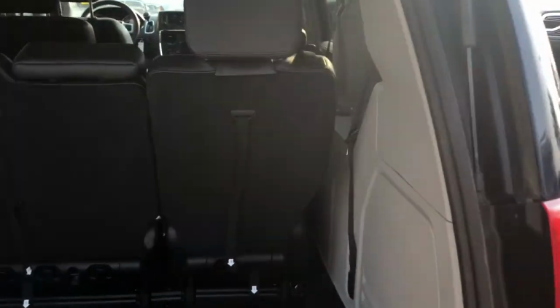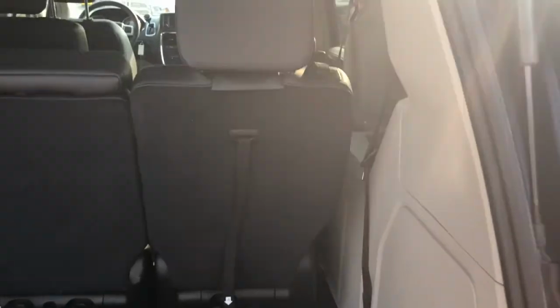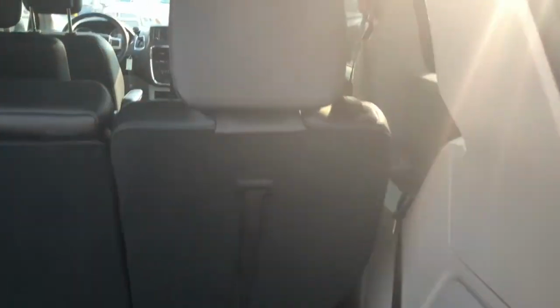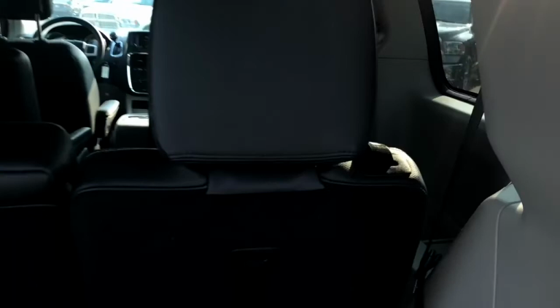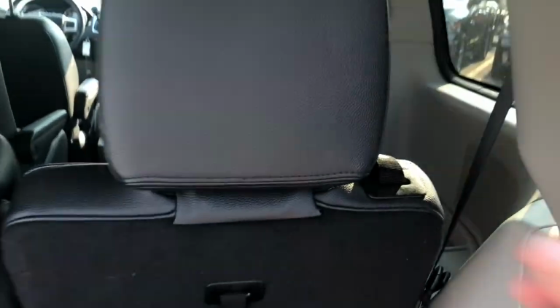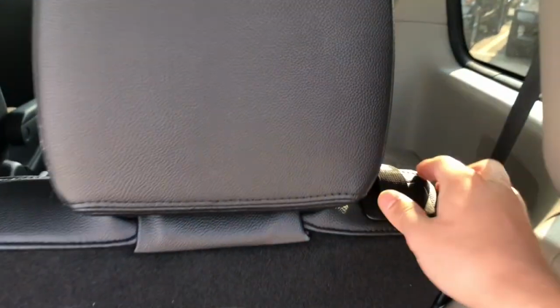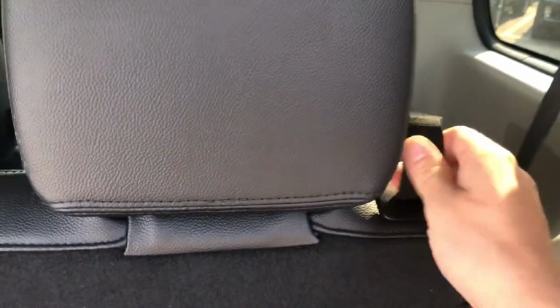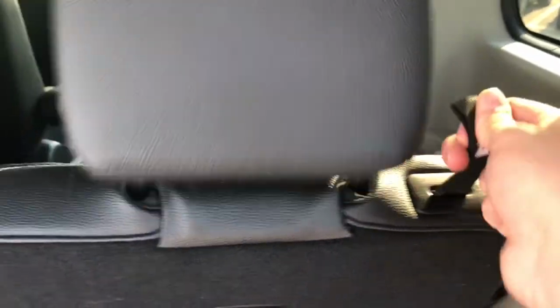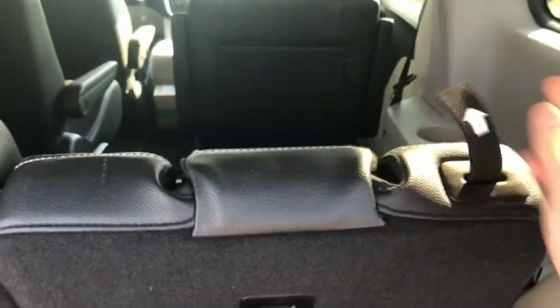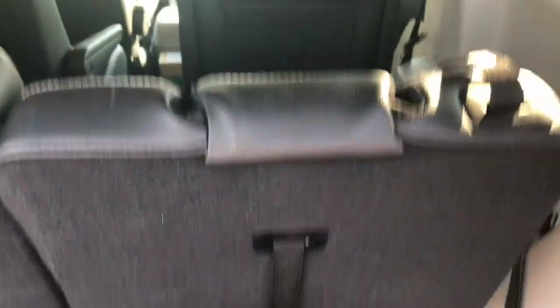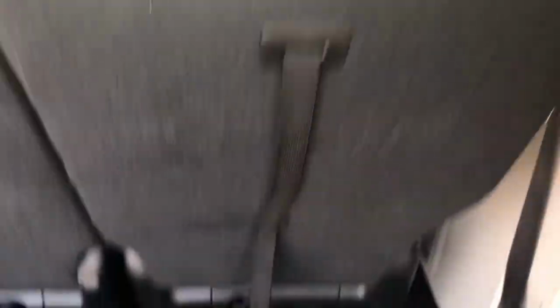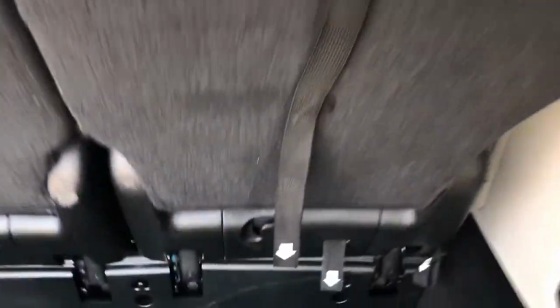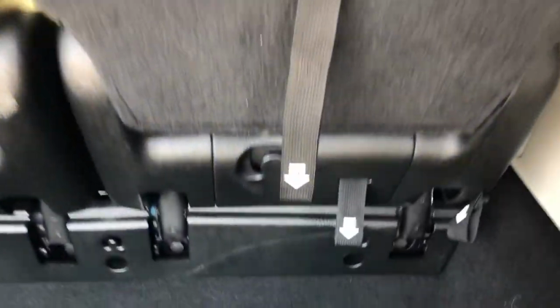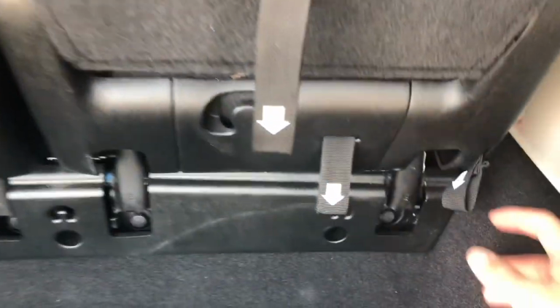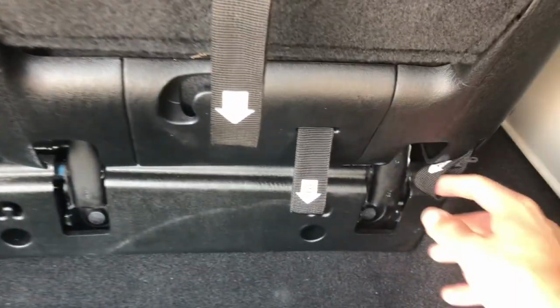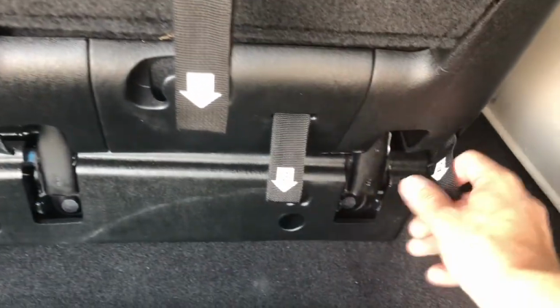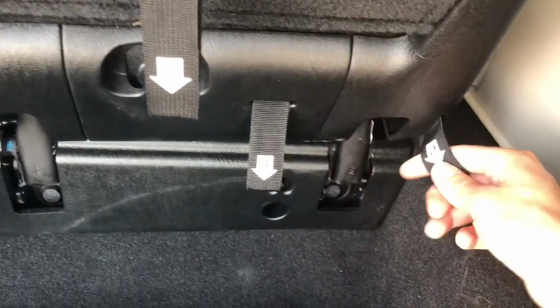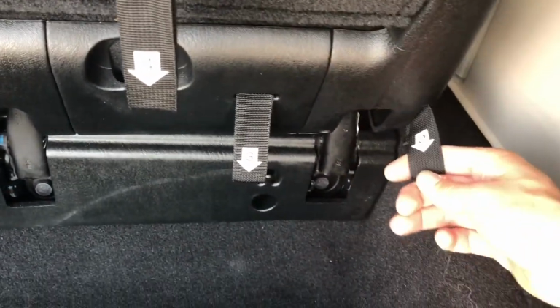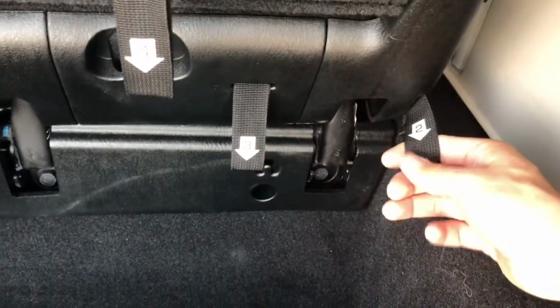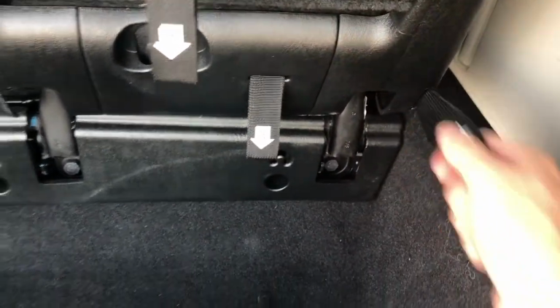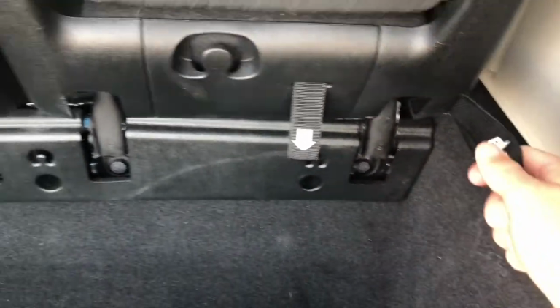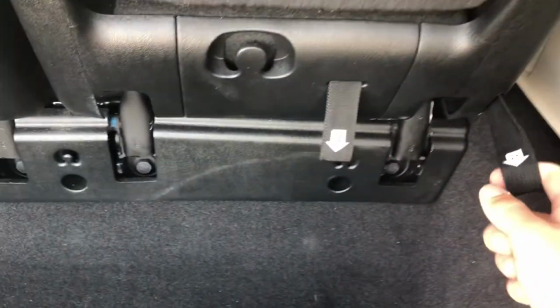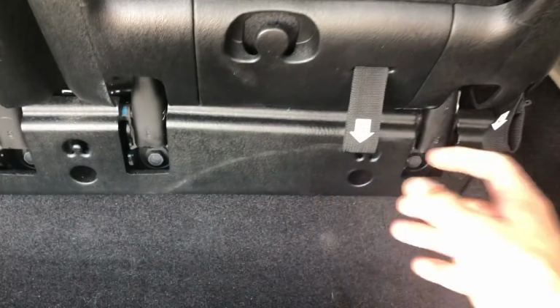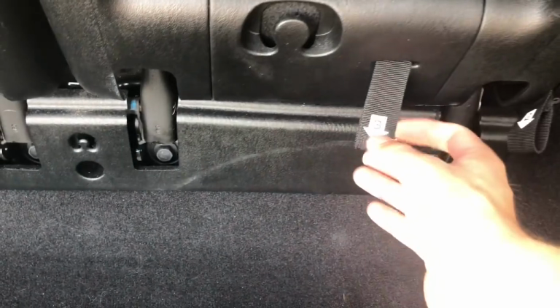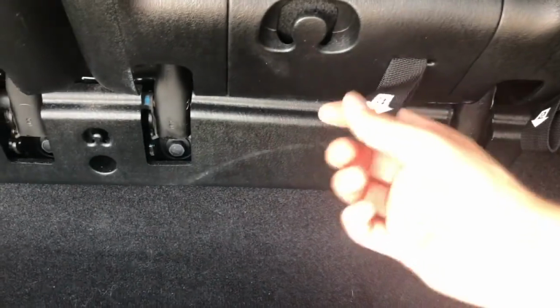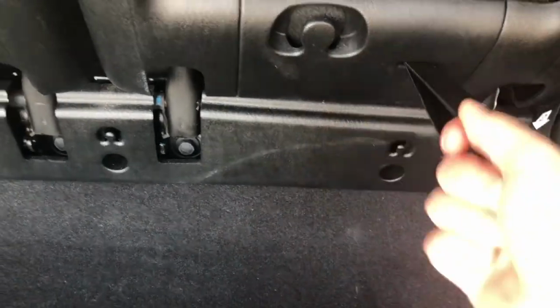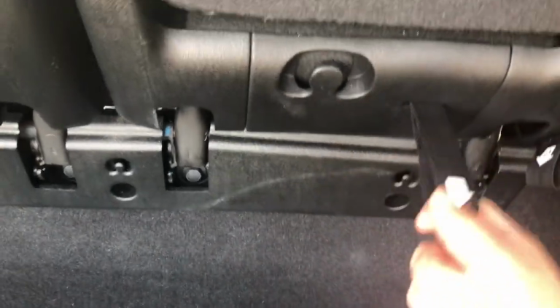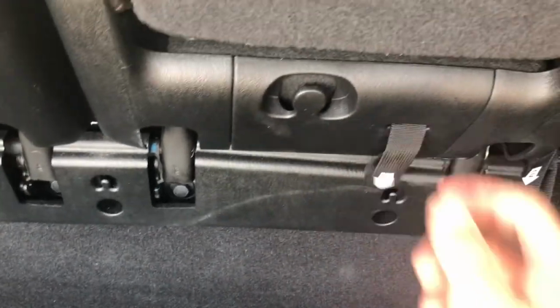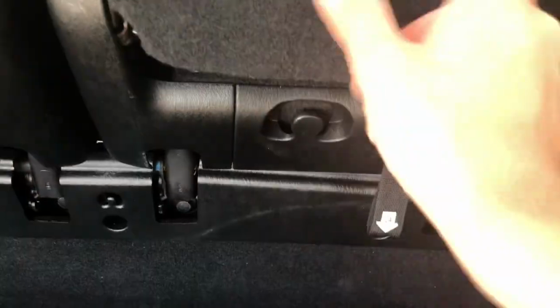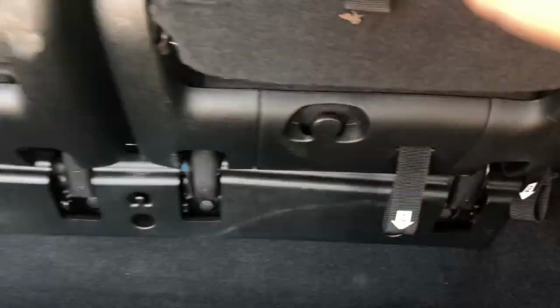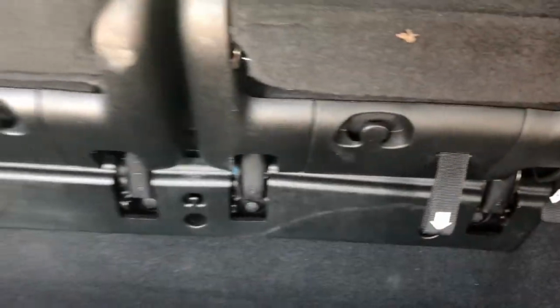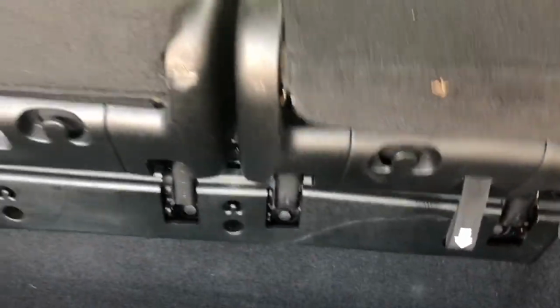However, if you do need some extra cargo space, you can easily fold your seats flat down with the Stow and Go system.